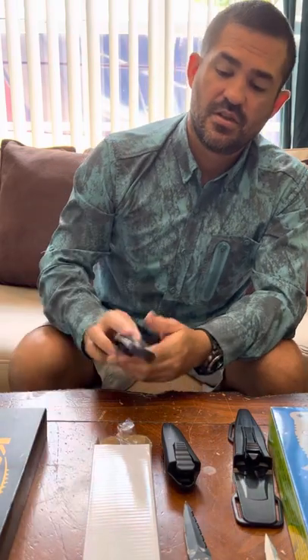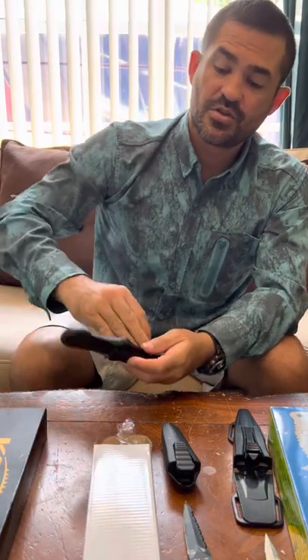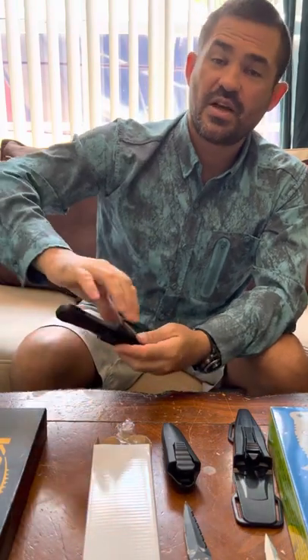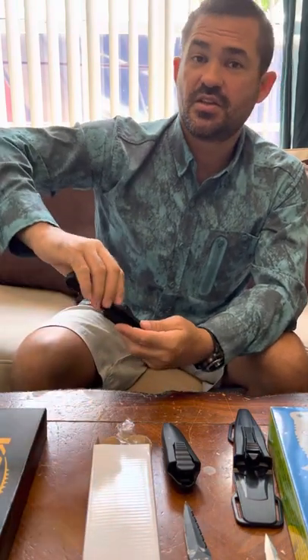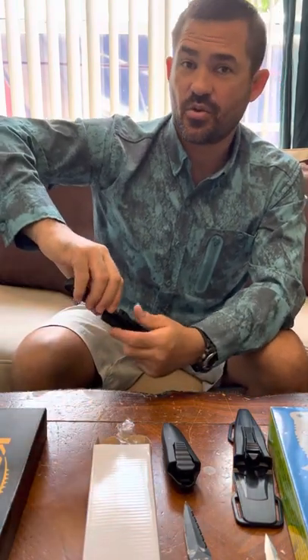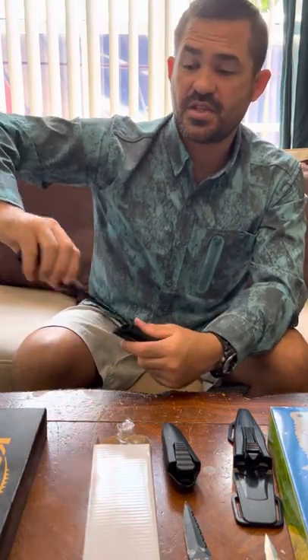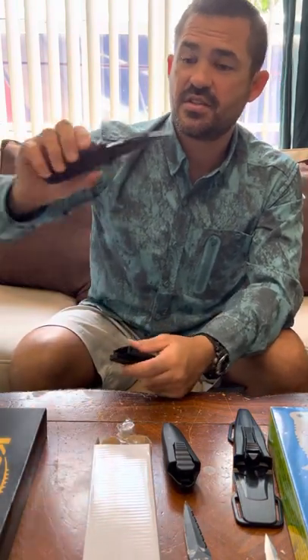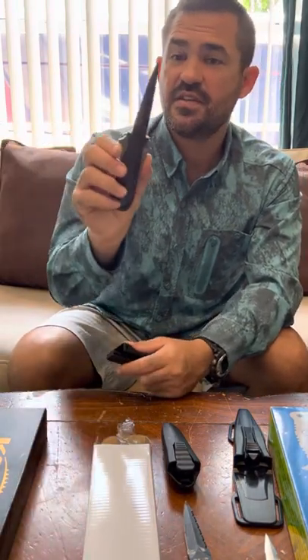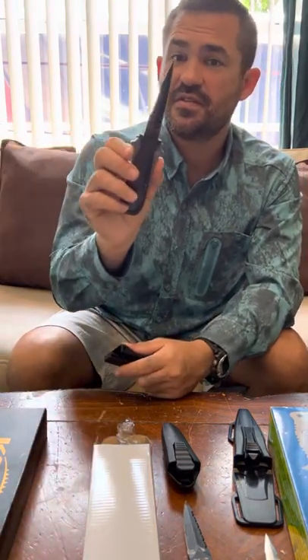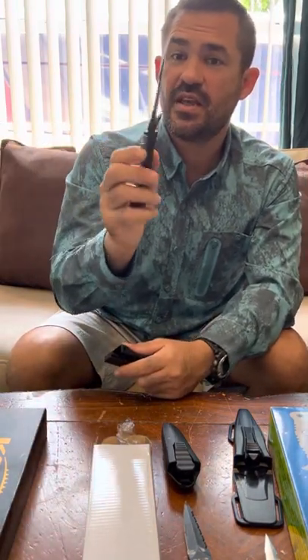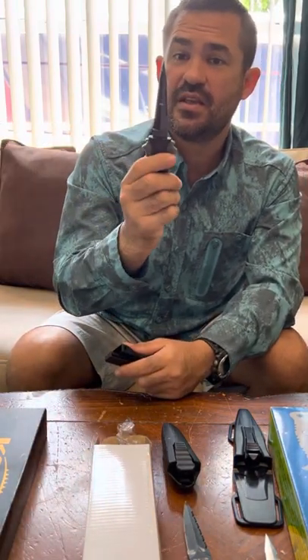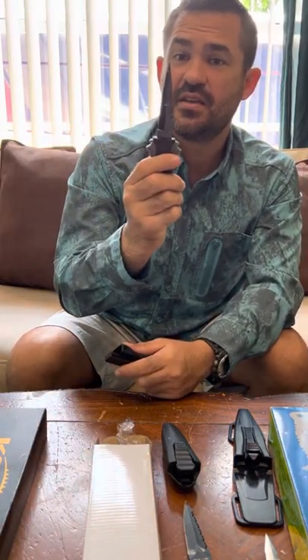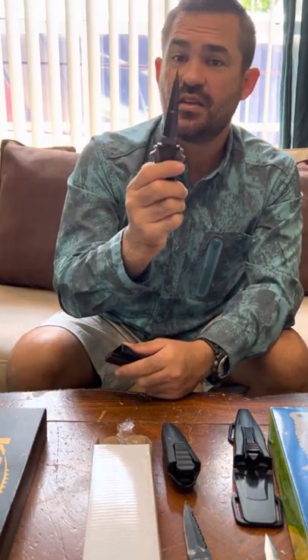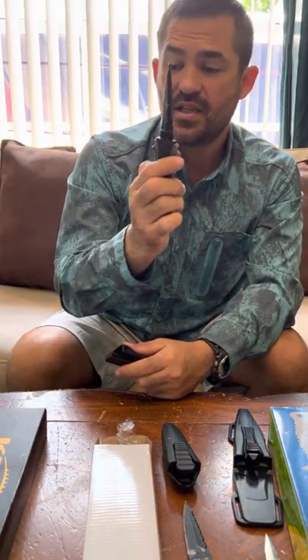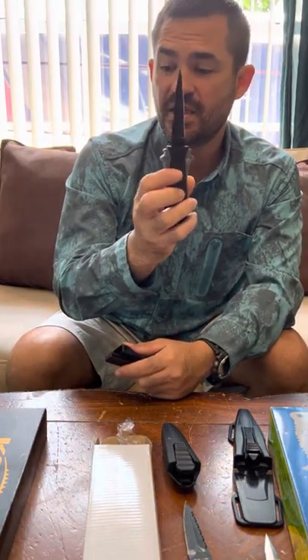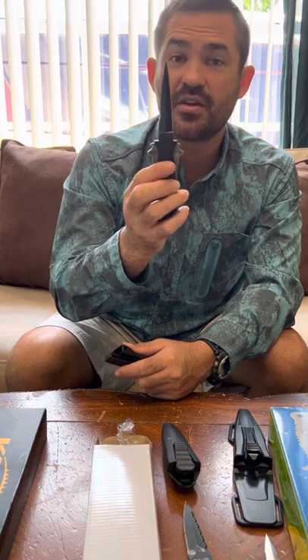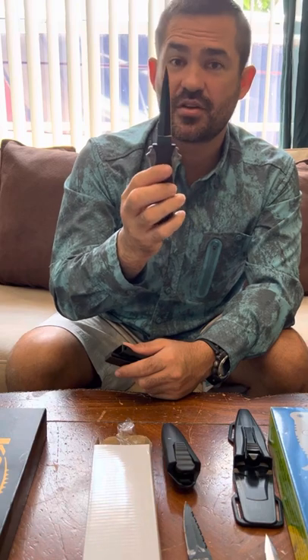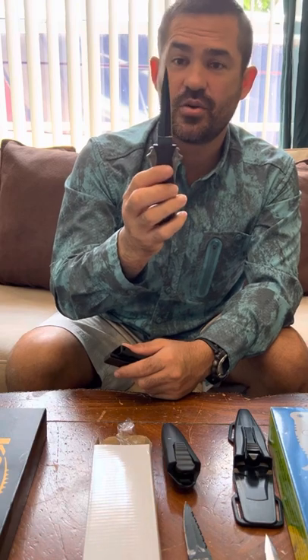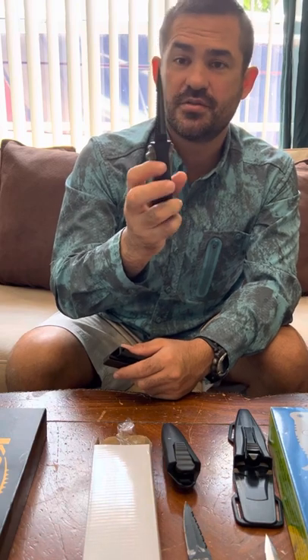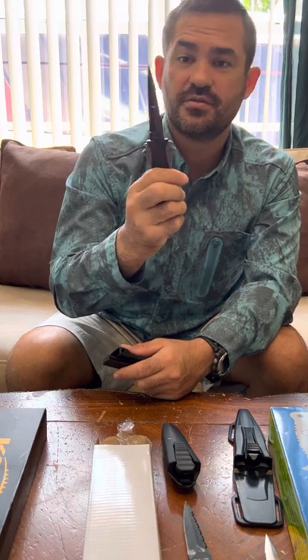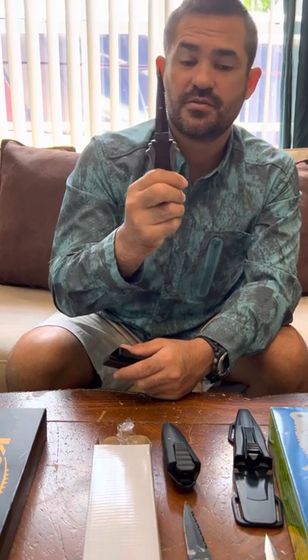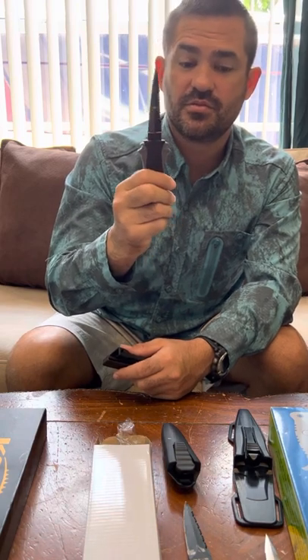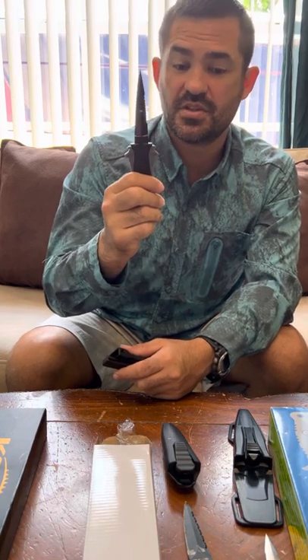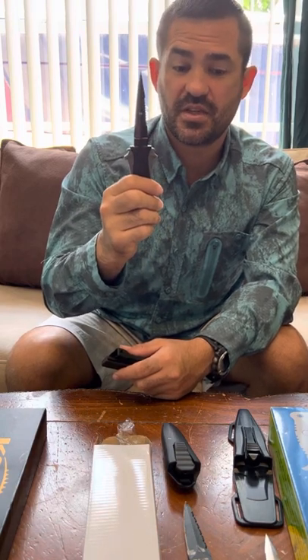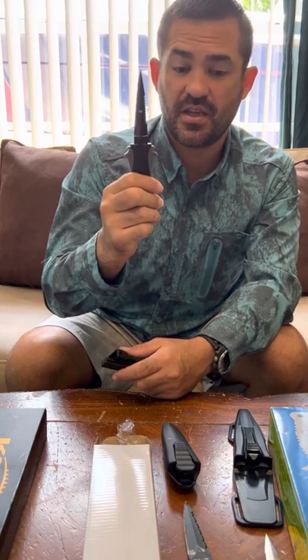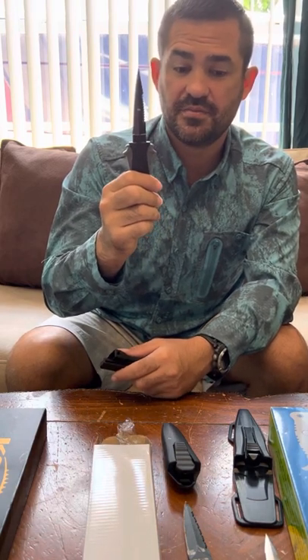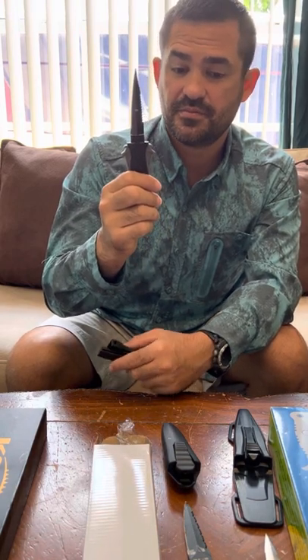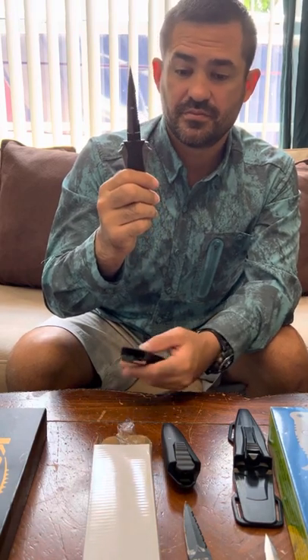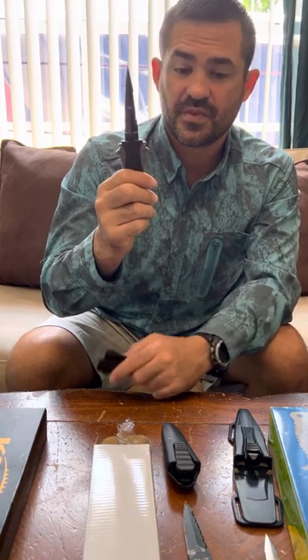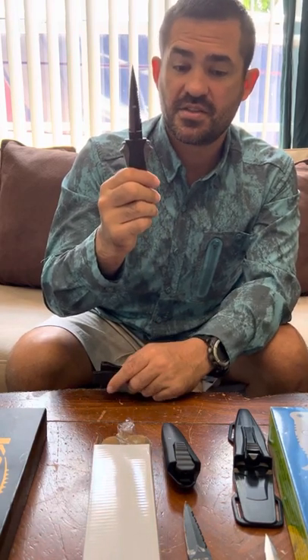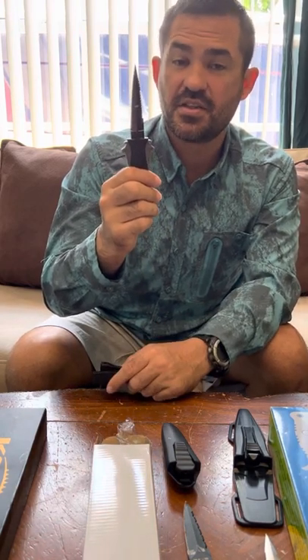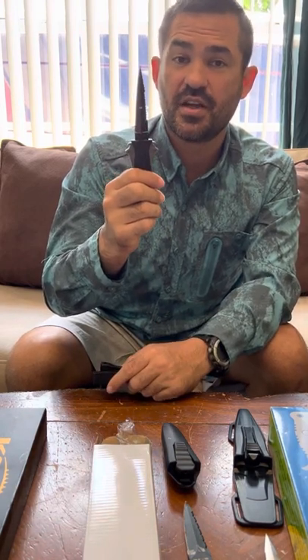I did the corrosion test on this knife and it did better than the Koa, which is a $60 knife.